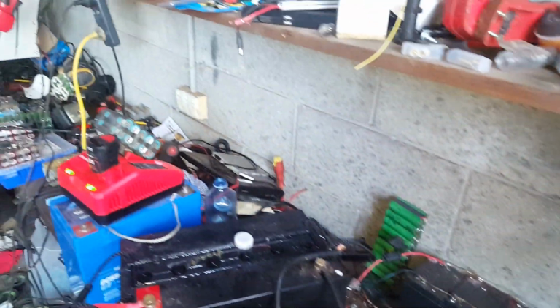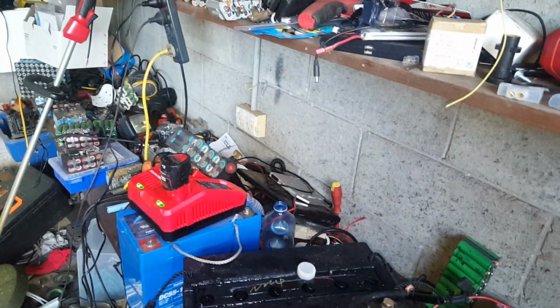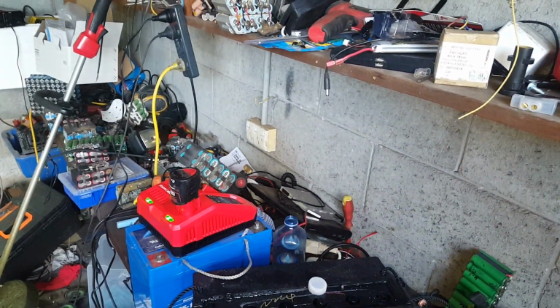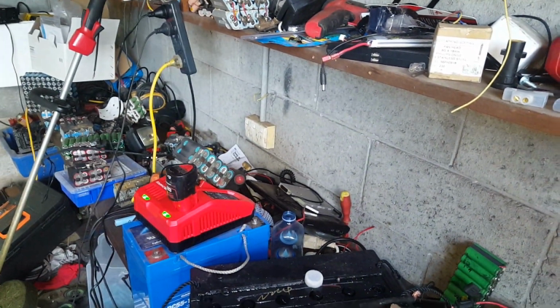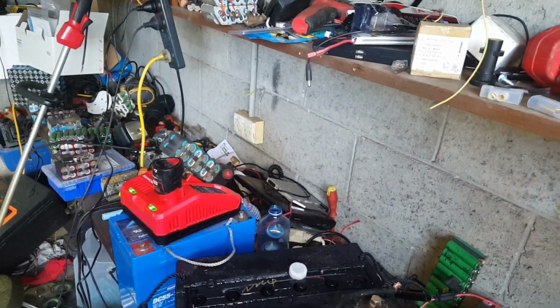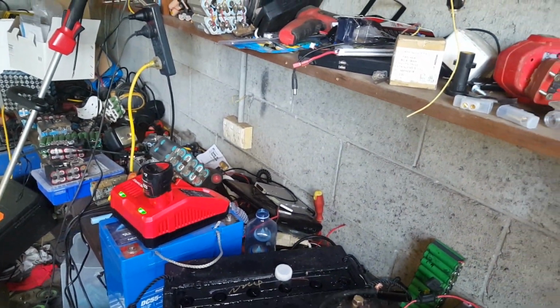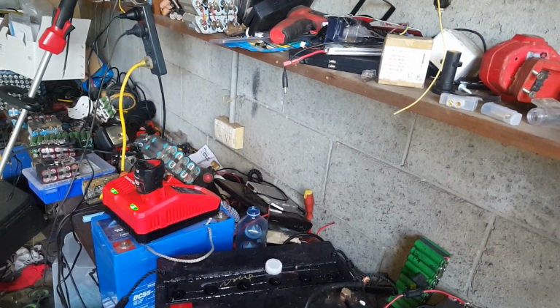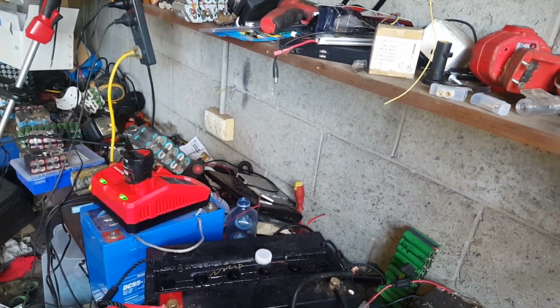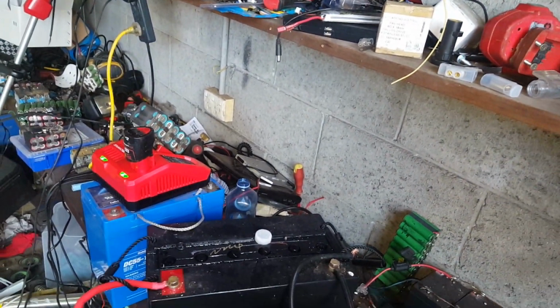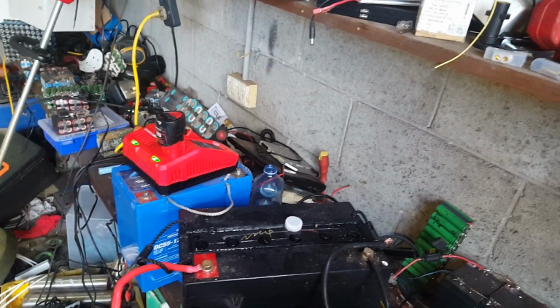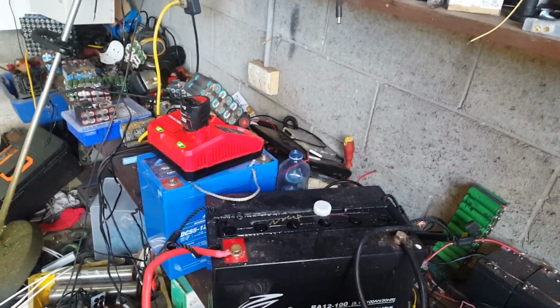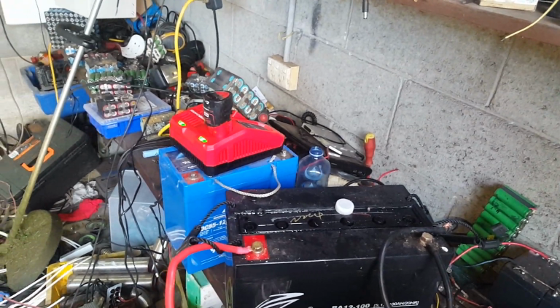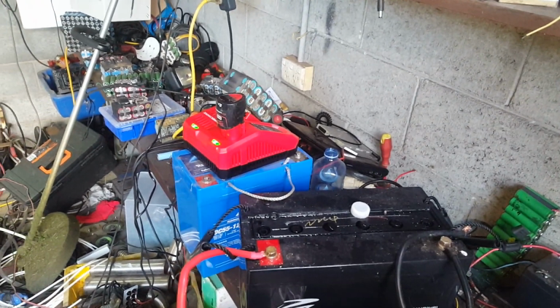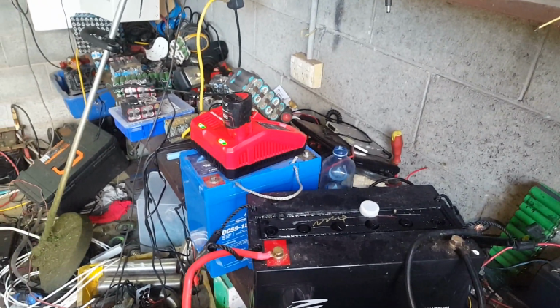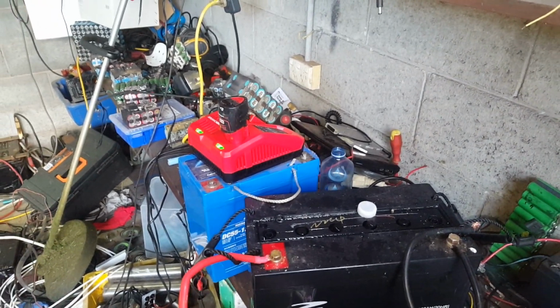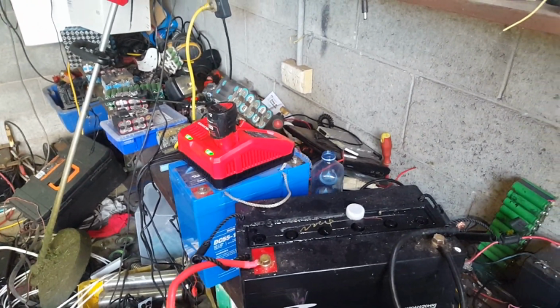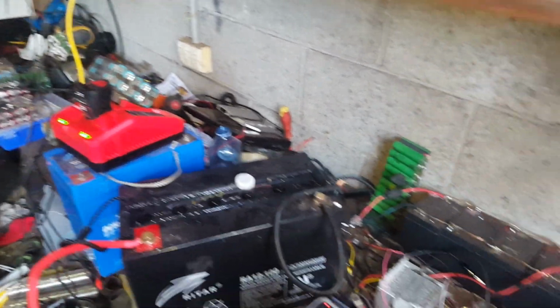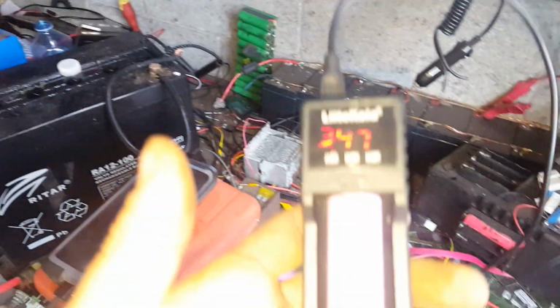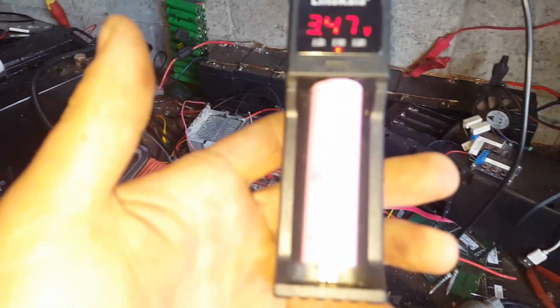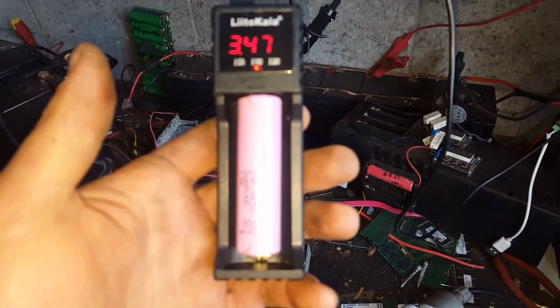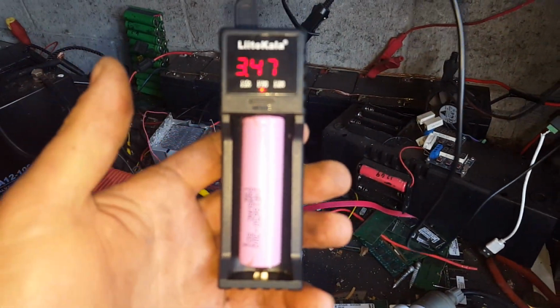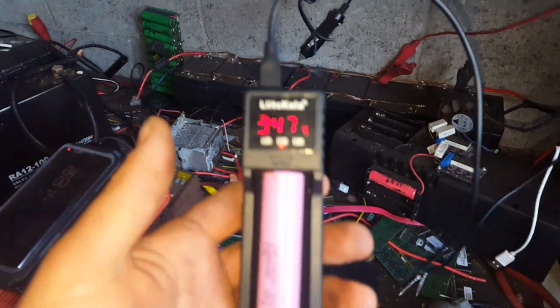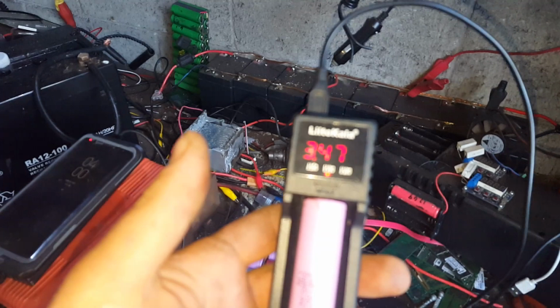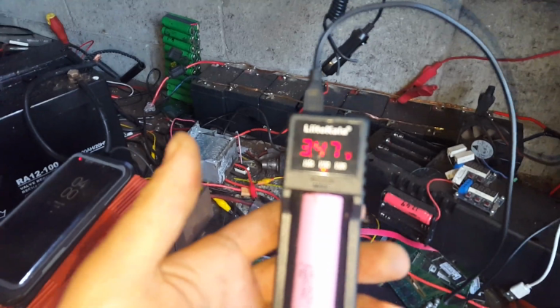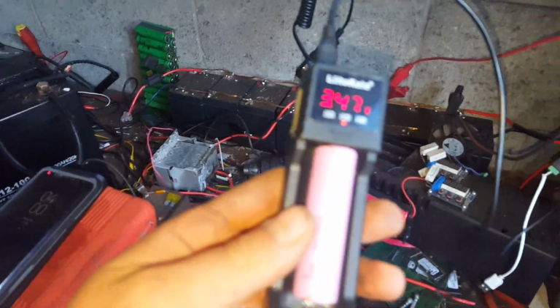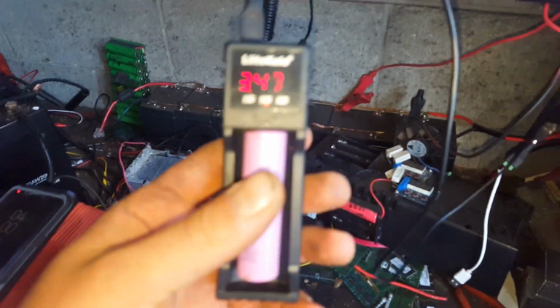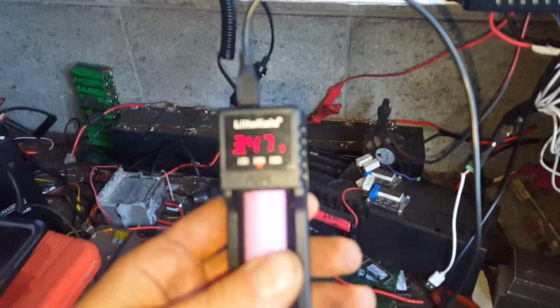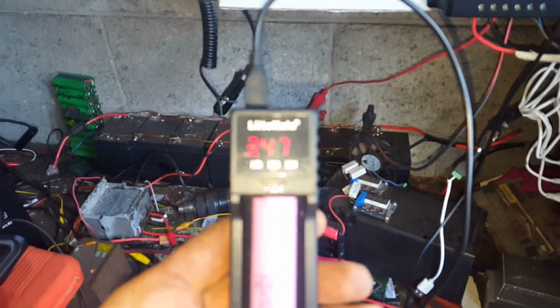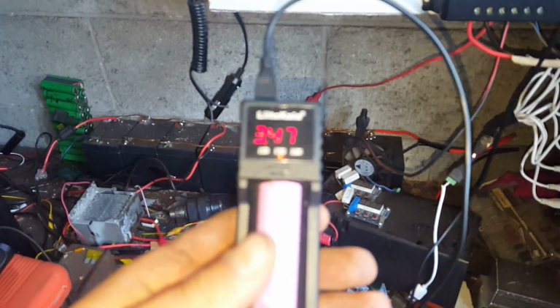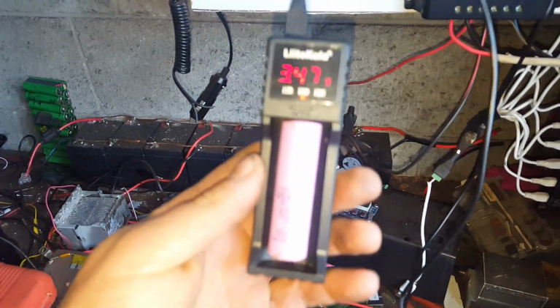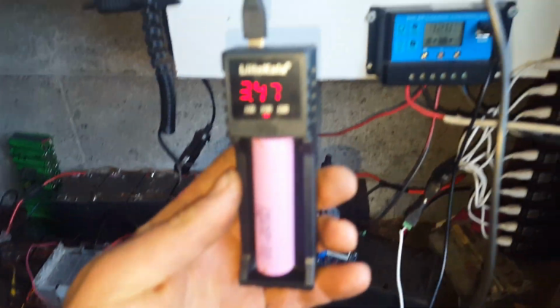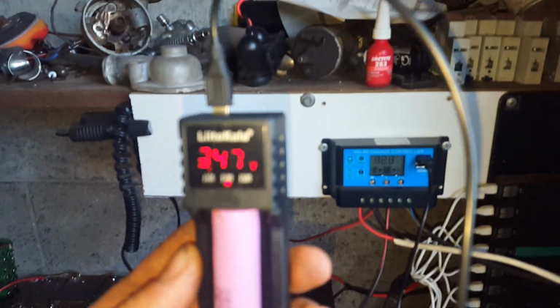As you can see, there's still nothing plugged into the only power point in the shed. I charge it all off the solar and off-grid system out here. That's how we do that.